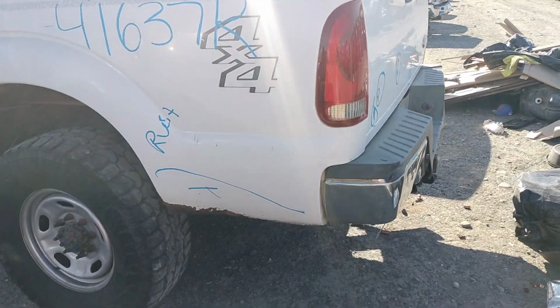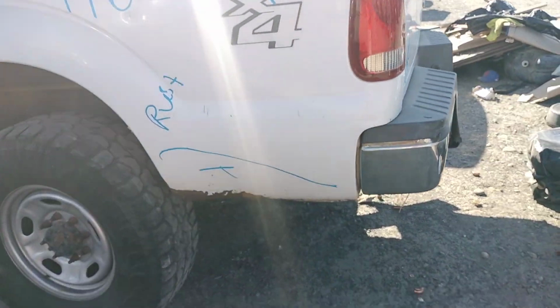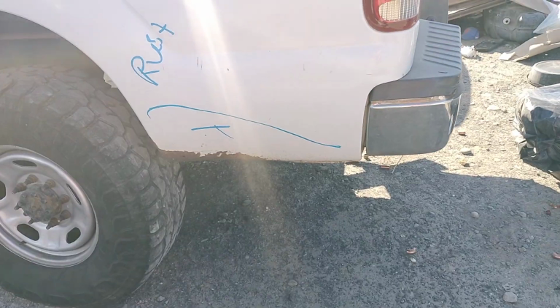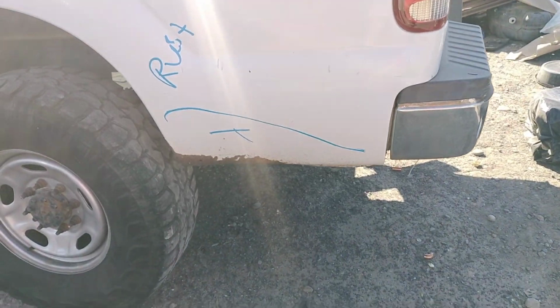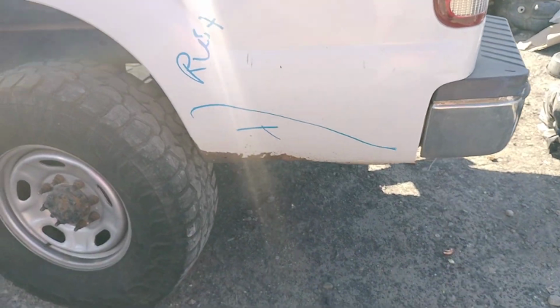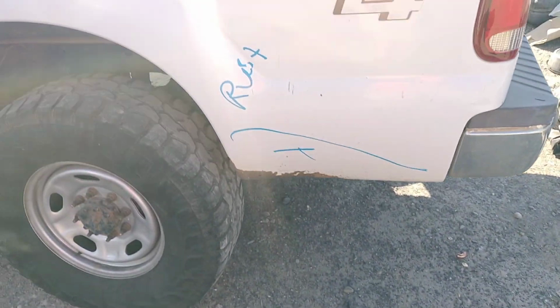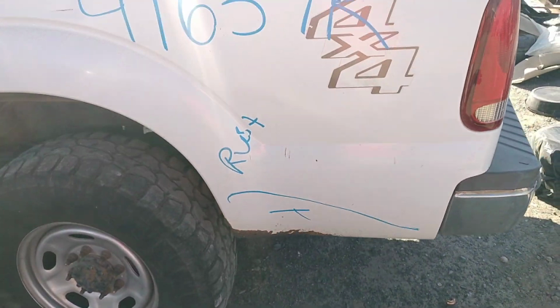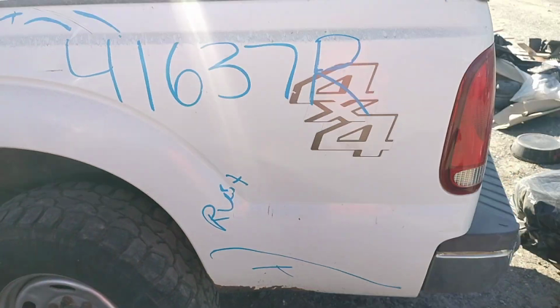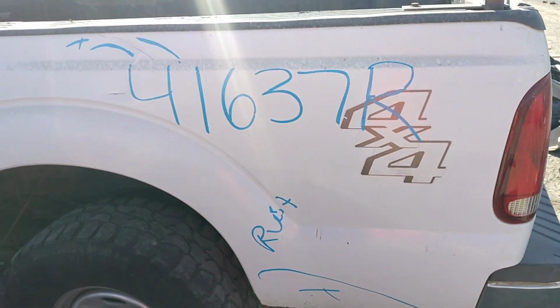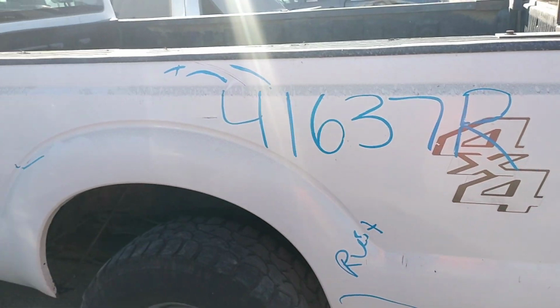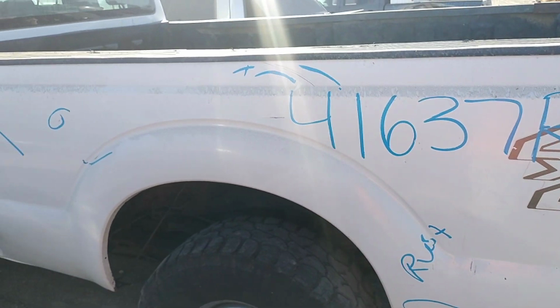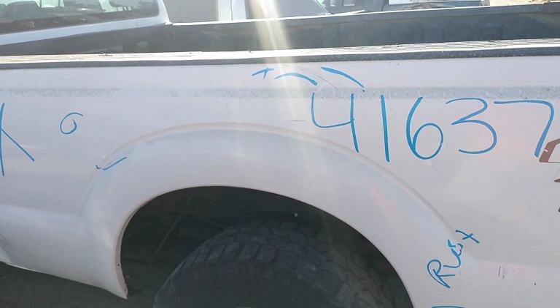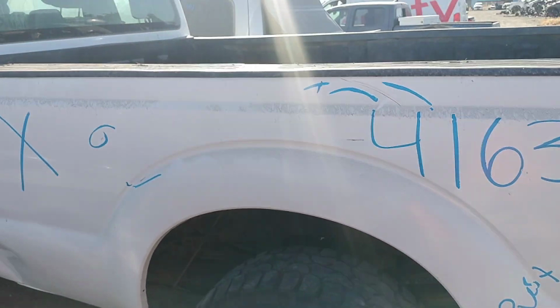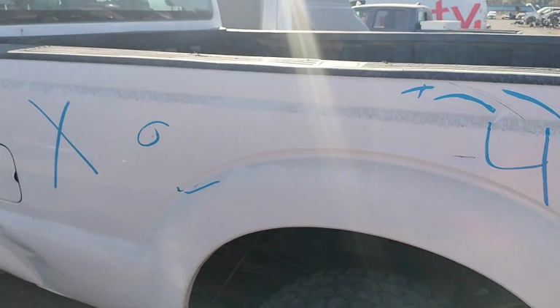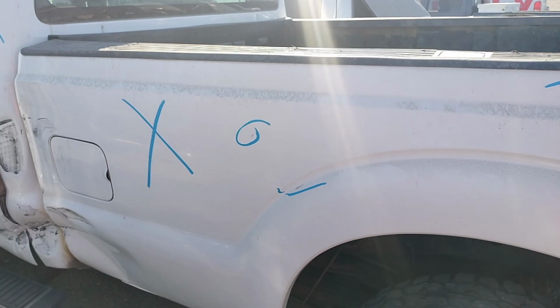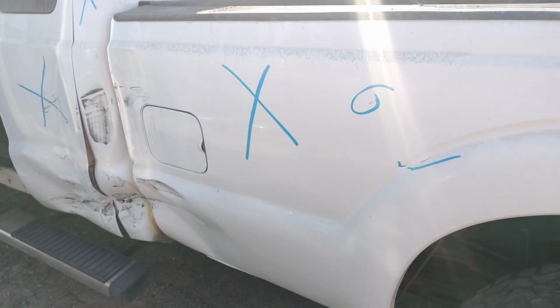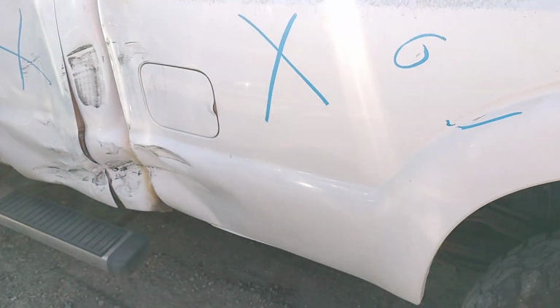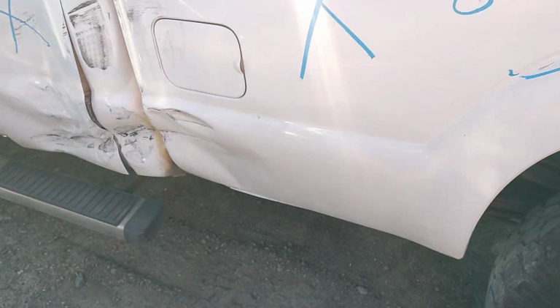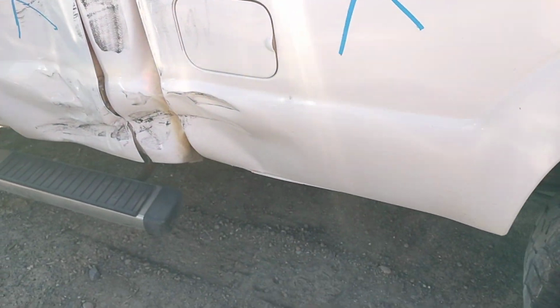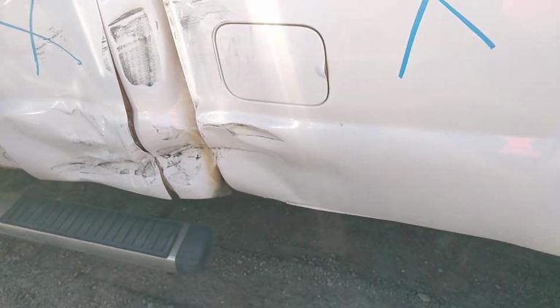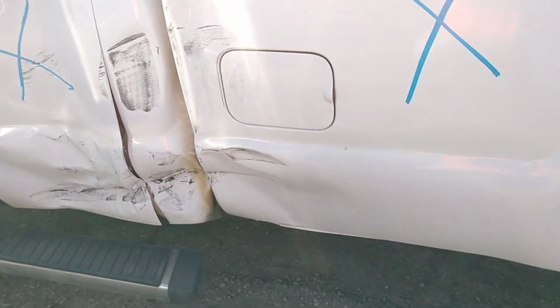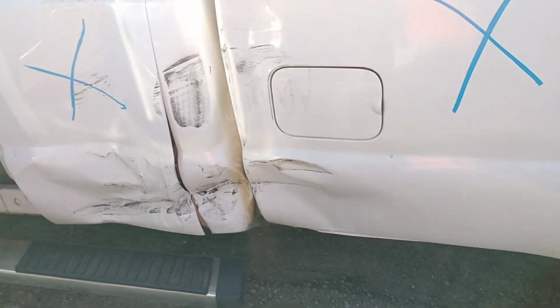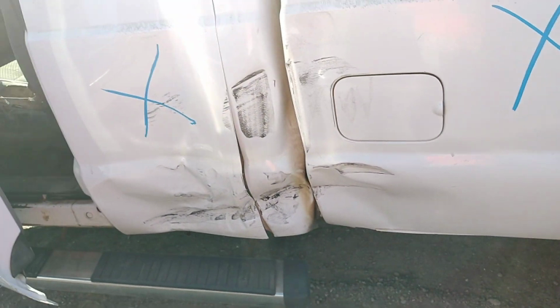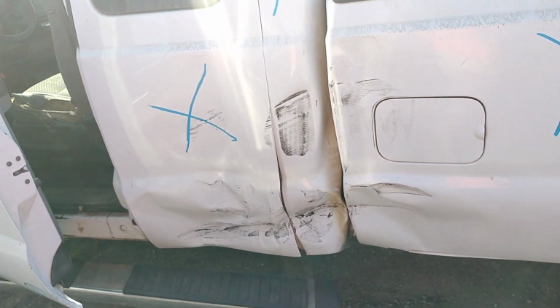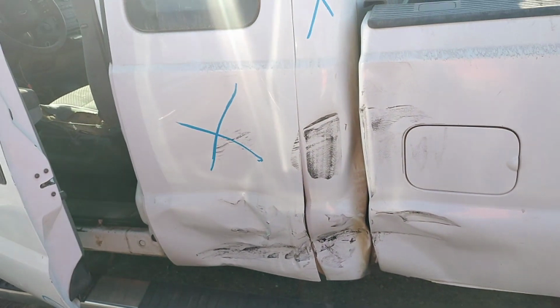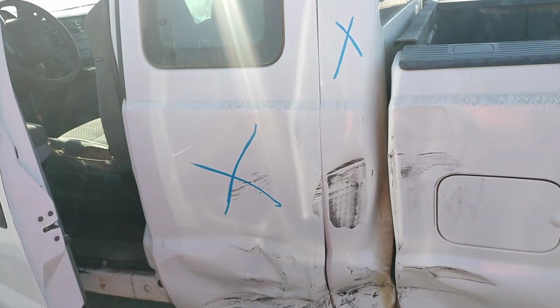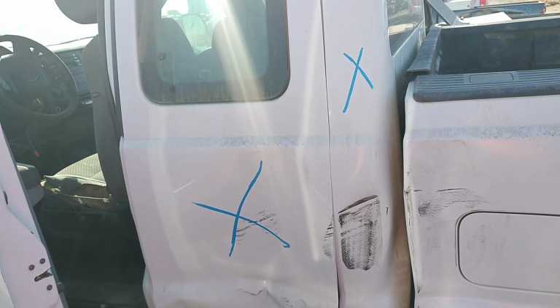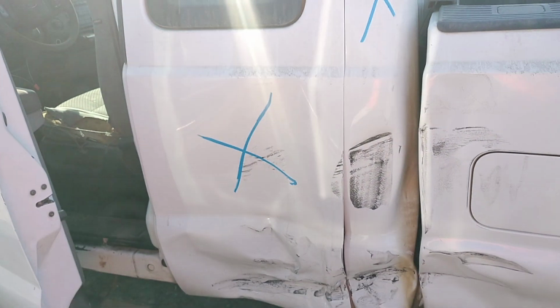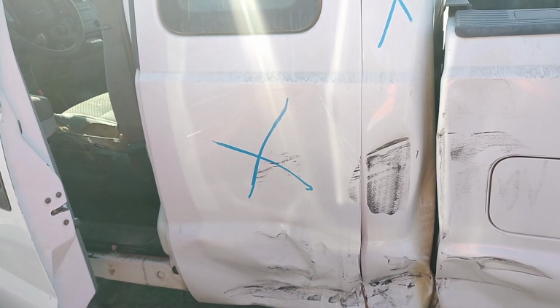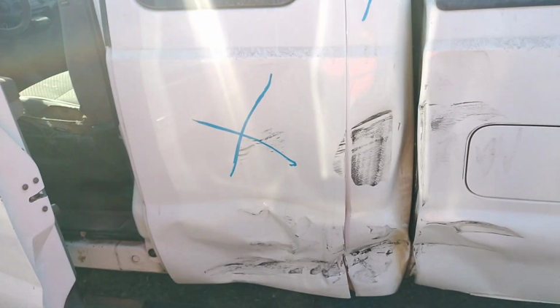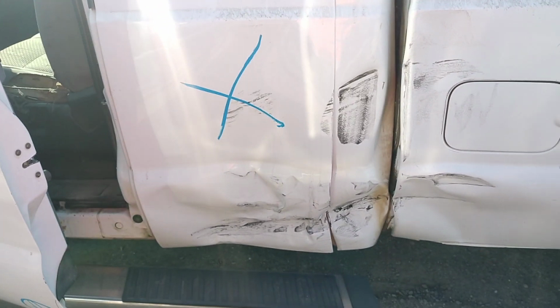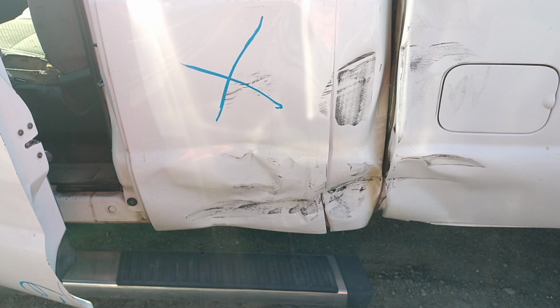Over here, same thing — rust, paint problem. Paint problems. It's damaged right here, it's no good. Quarter panel. The back door's no good either.